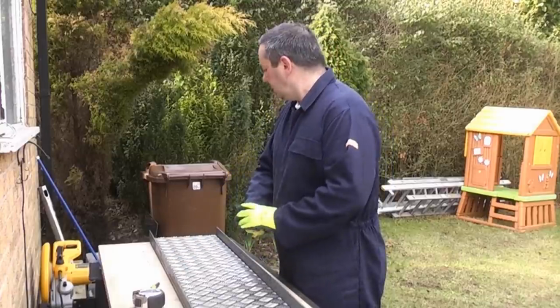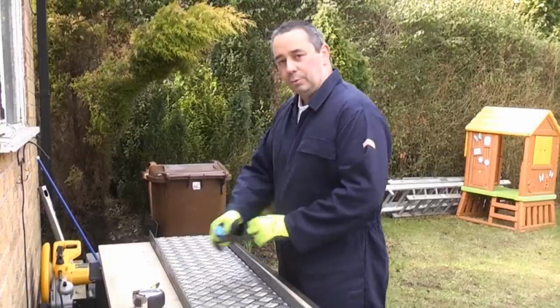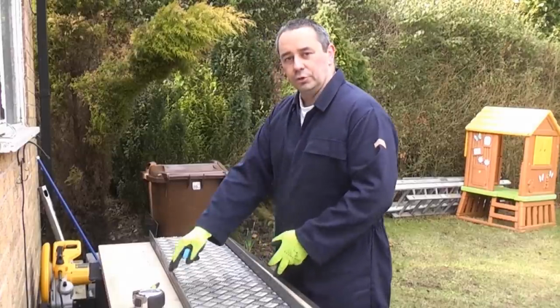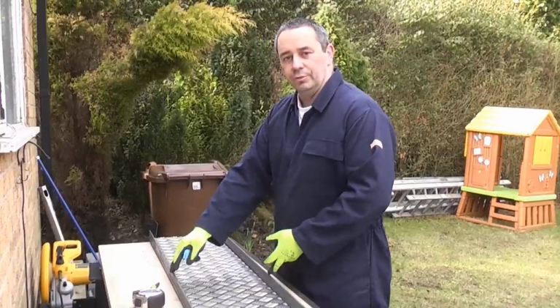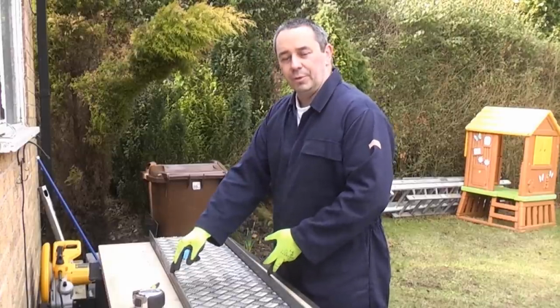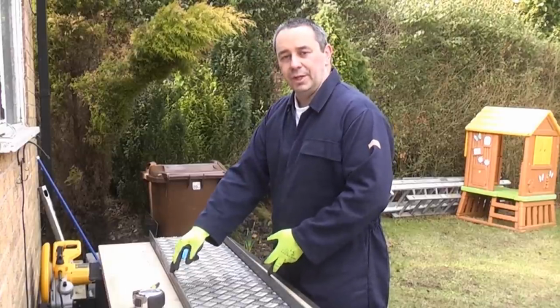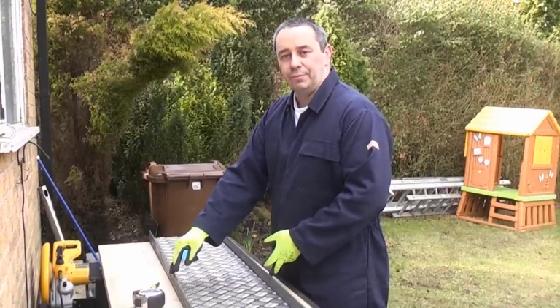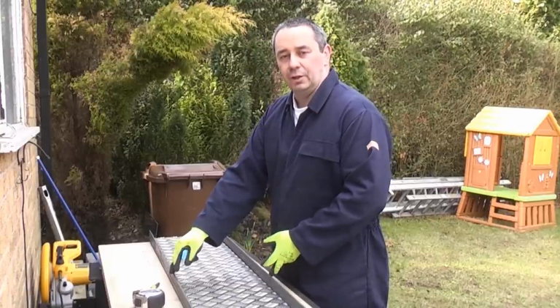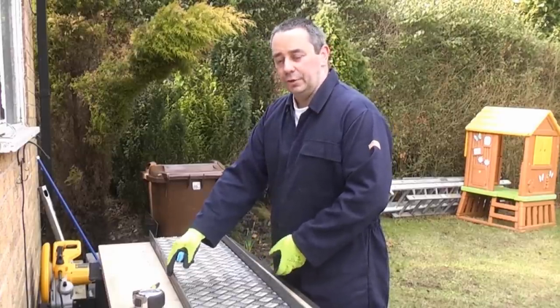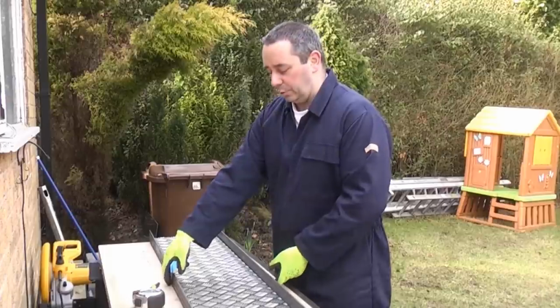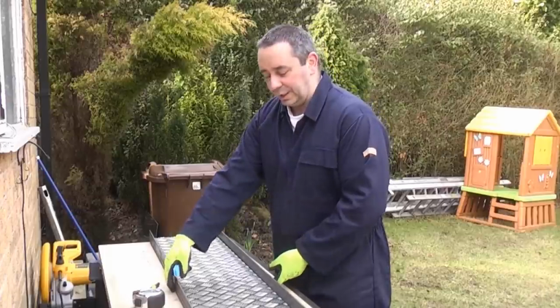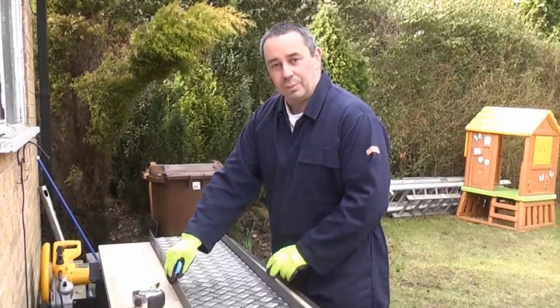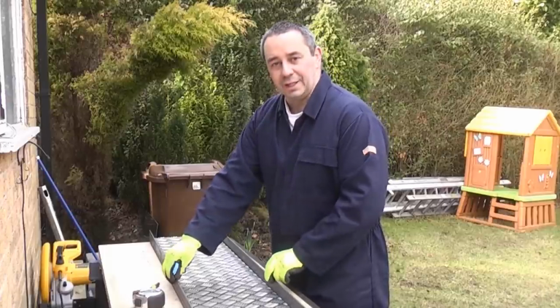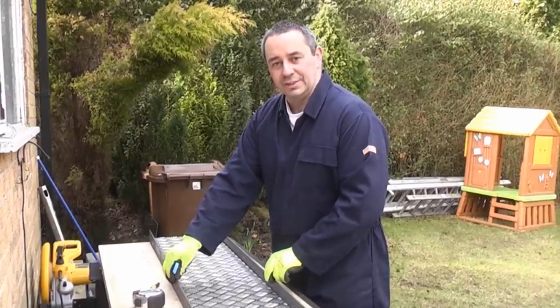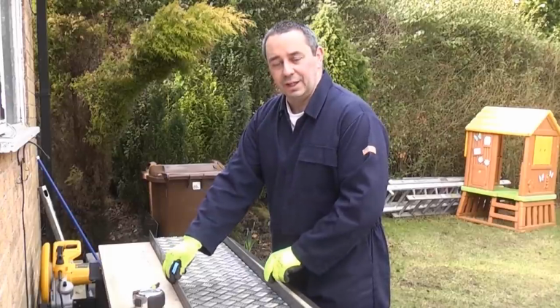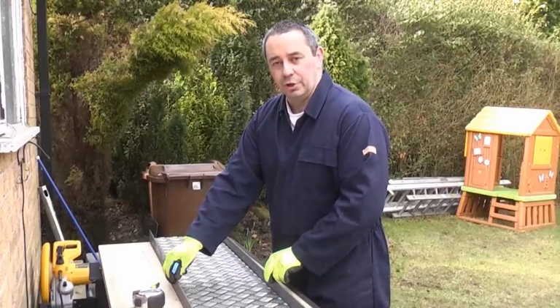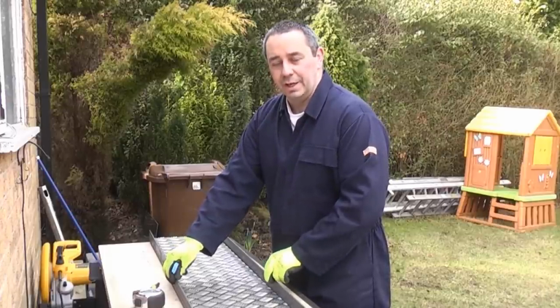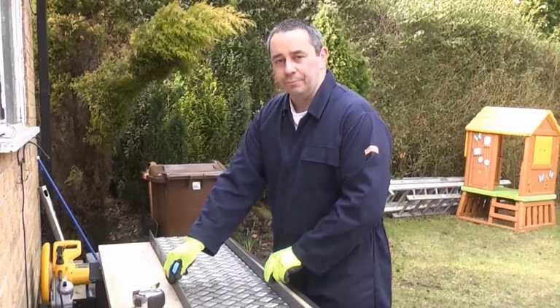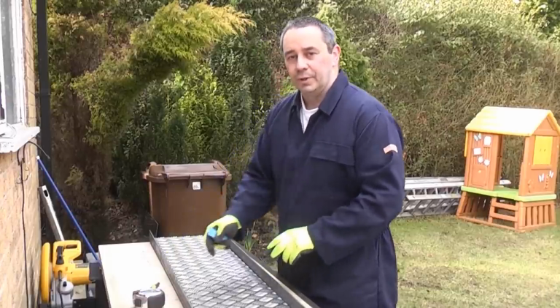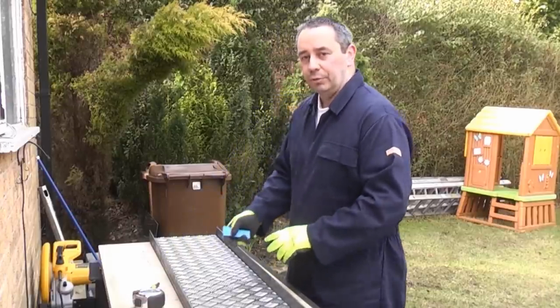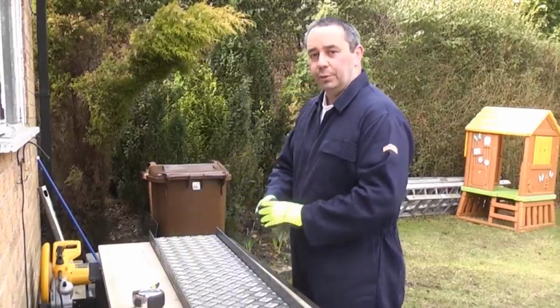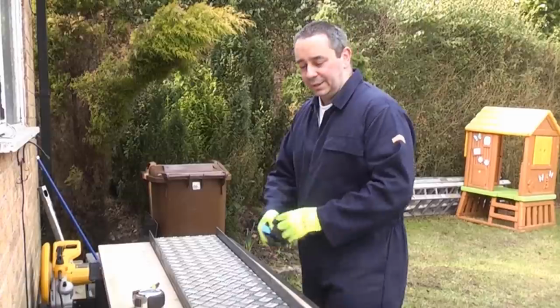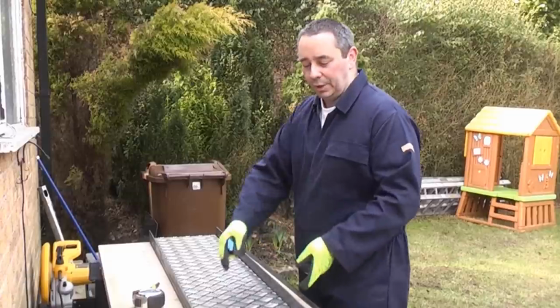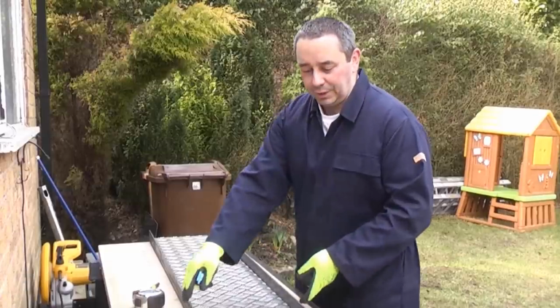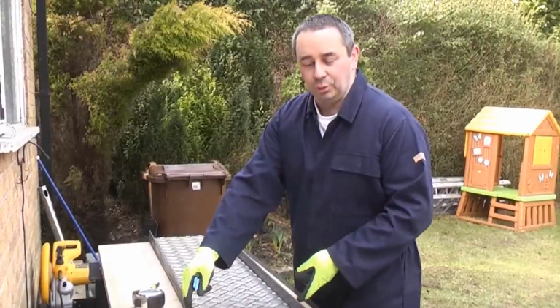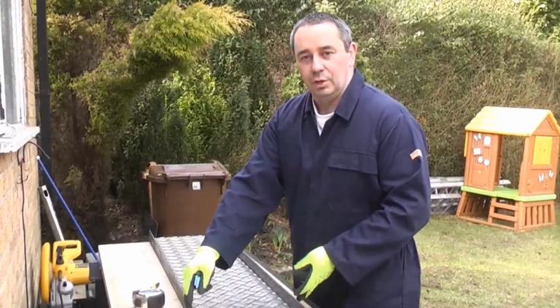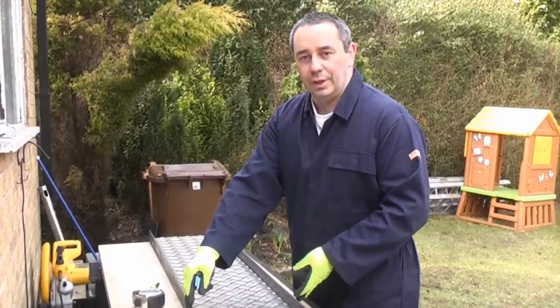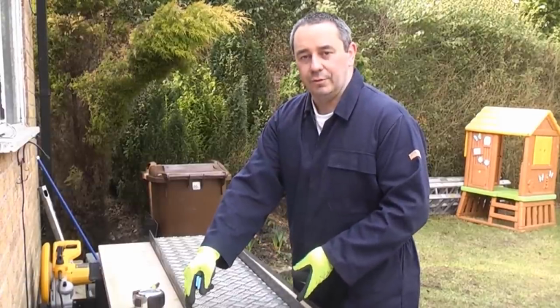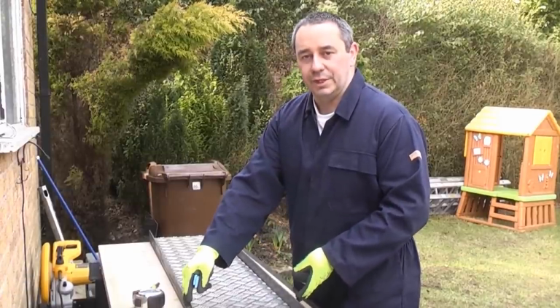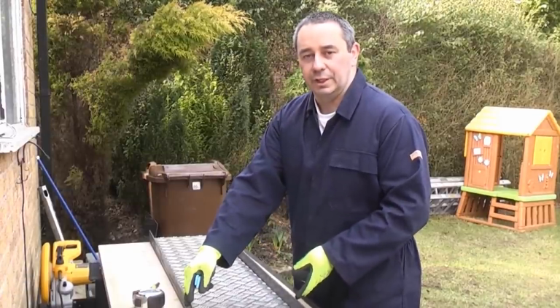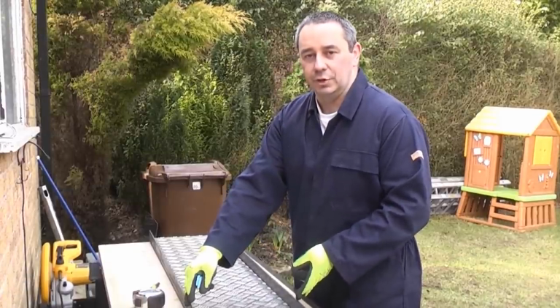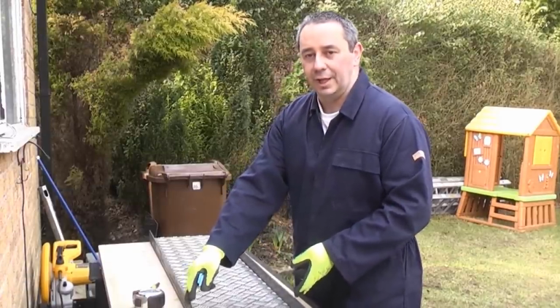We need to weld this together and we also need to reinforce it. So I'm going to cut some 50 by 50 angle iron and I'm going to weld it on the back of this angle iron that's already here. Before I do that I need to work out the actual width of the material that I need to cut next.